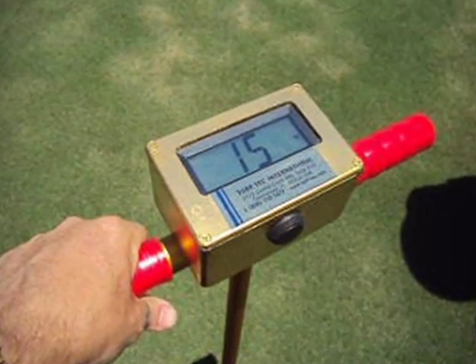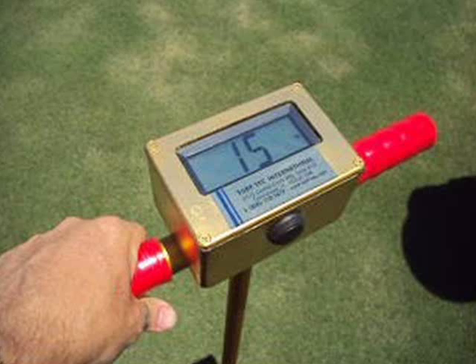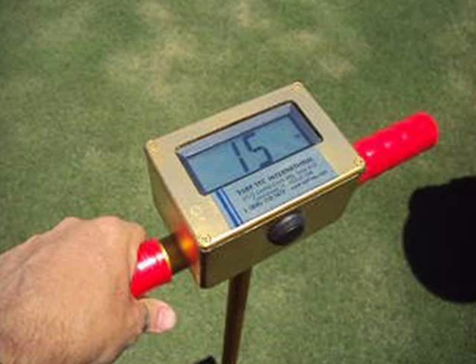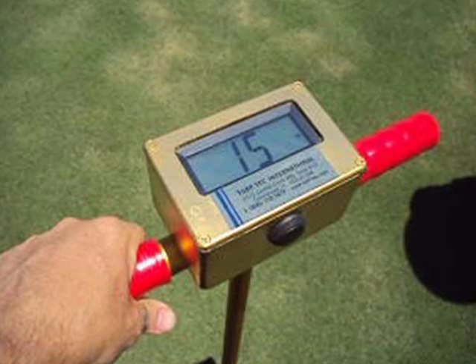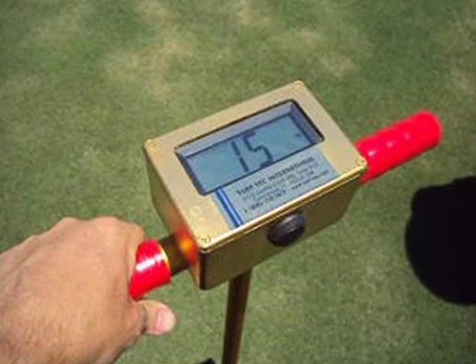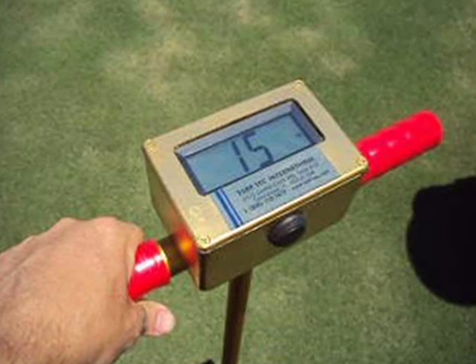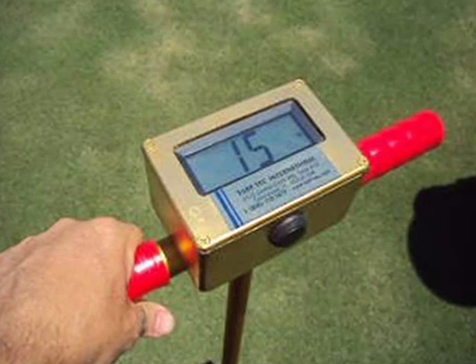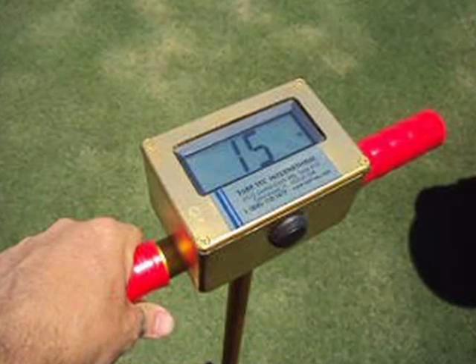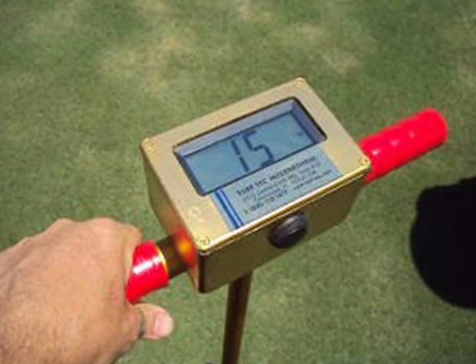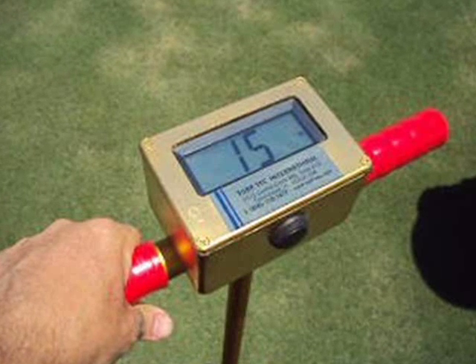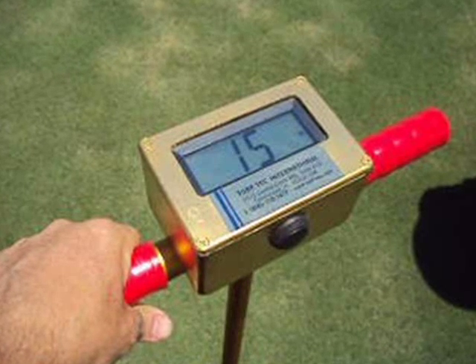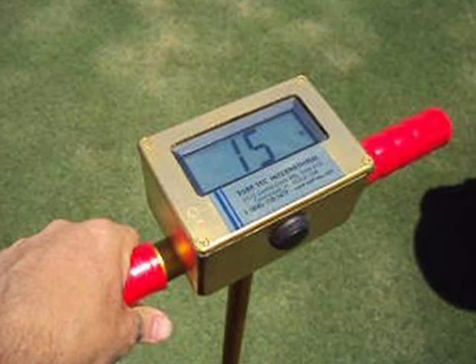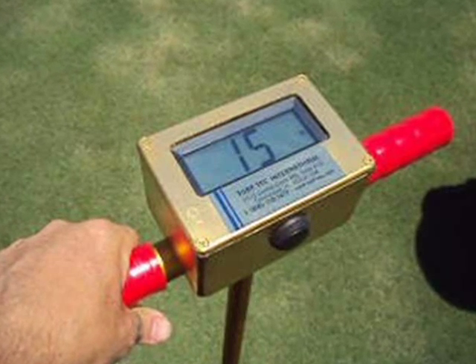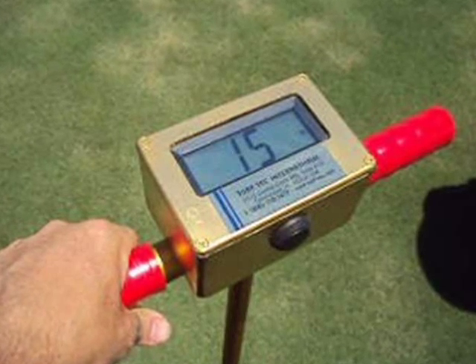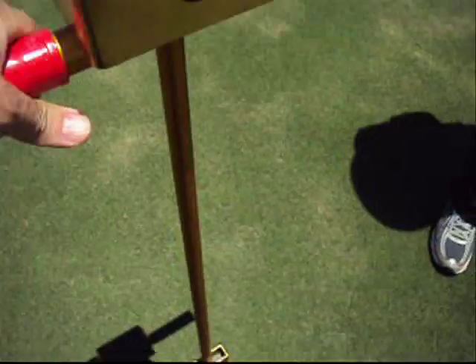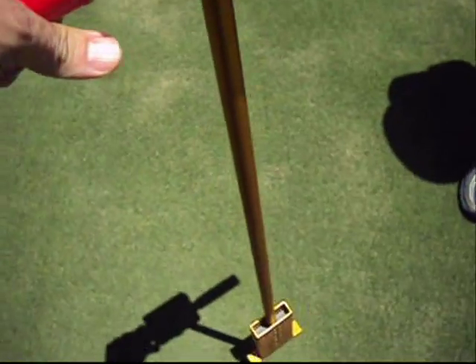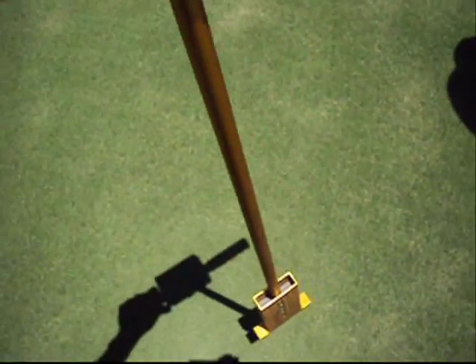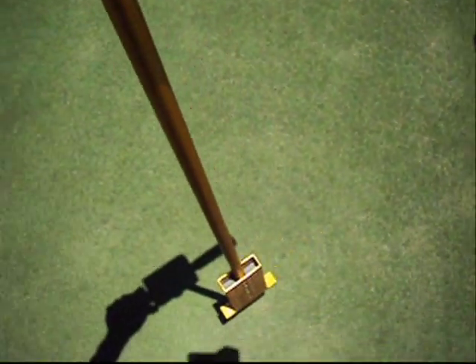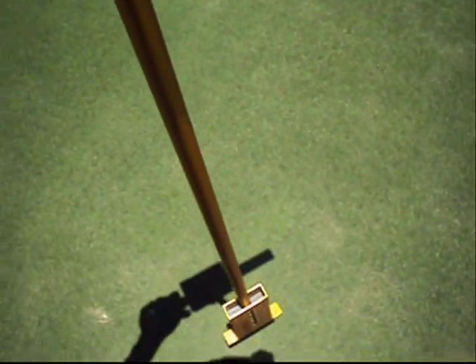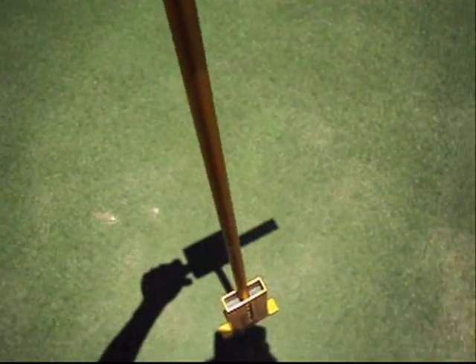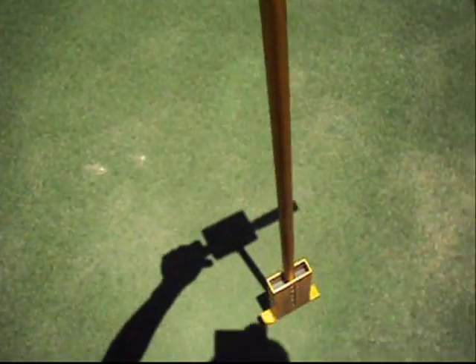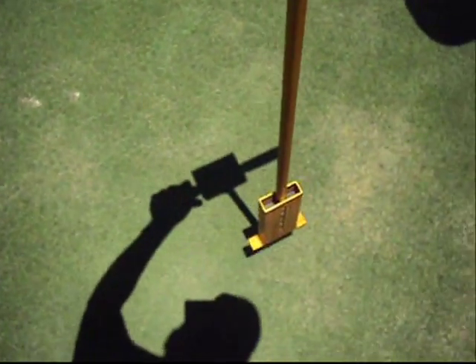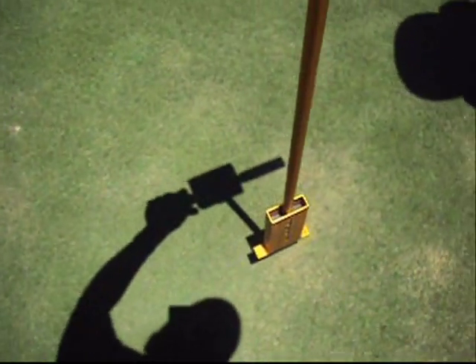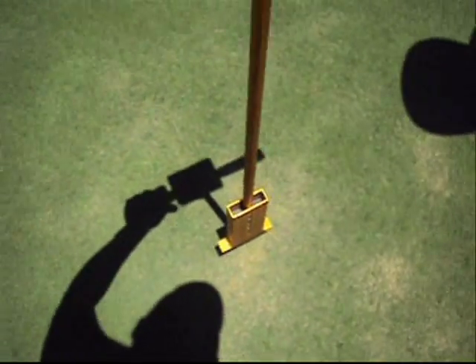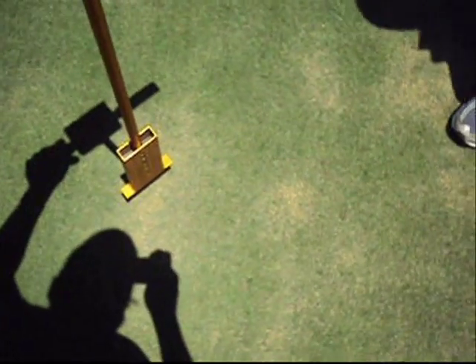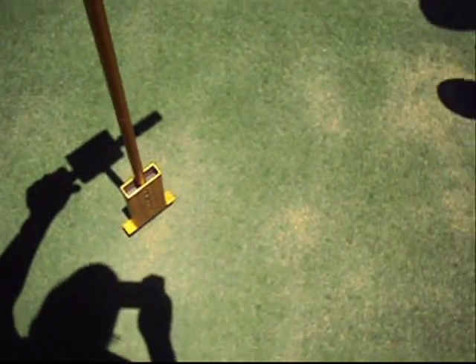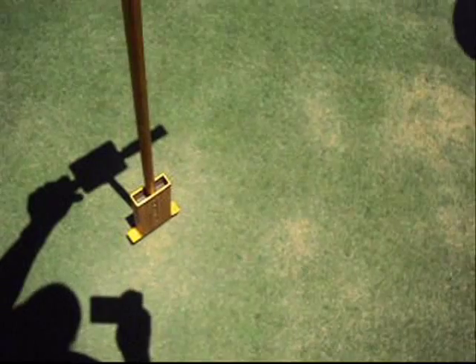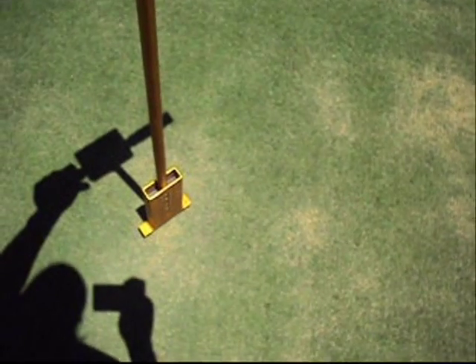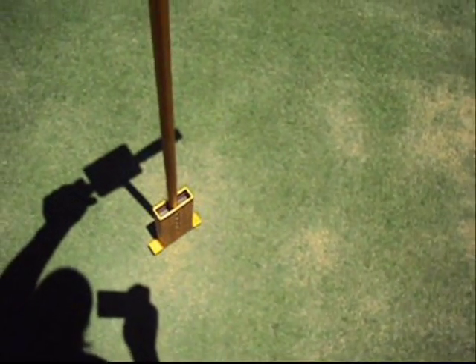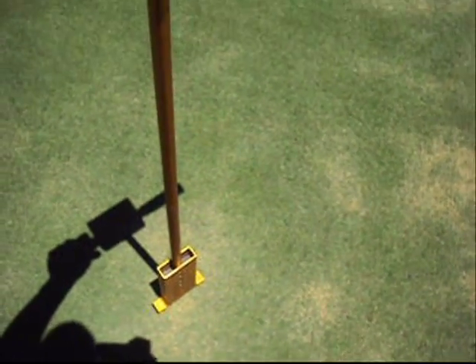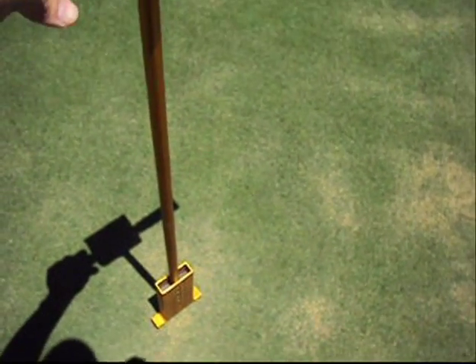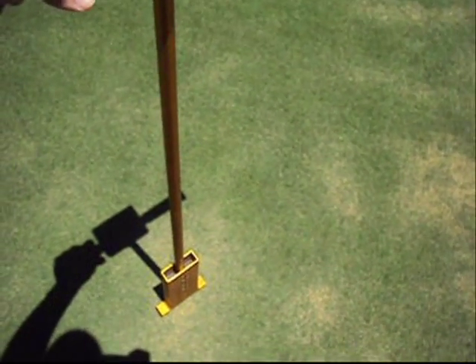Although the turf is not yet wilted, its soil moisture is below the 25% range, which means it will not be long until the turf is wilted. This tool is excellent in also determining what areas to hand water.